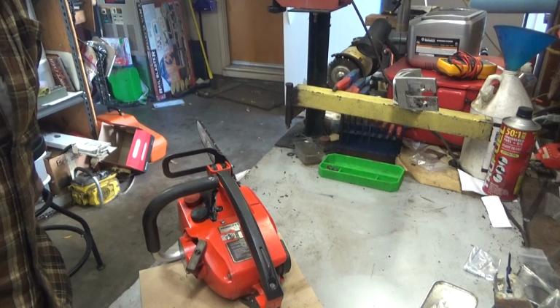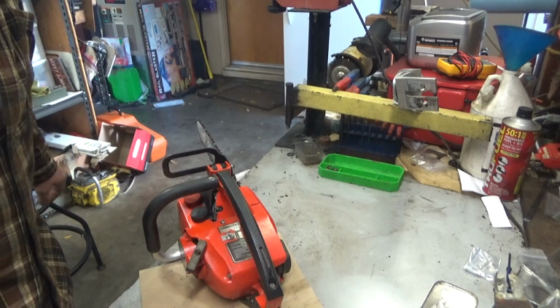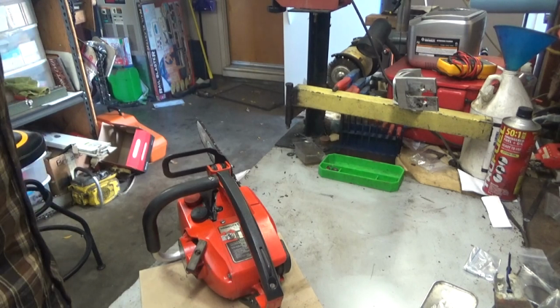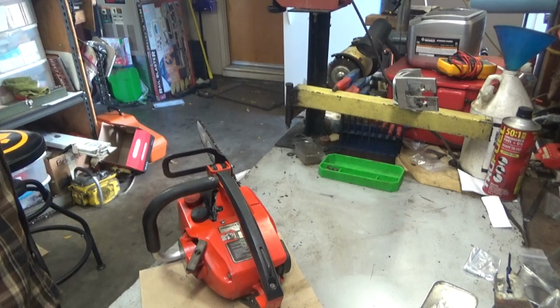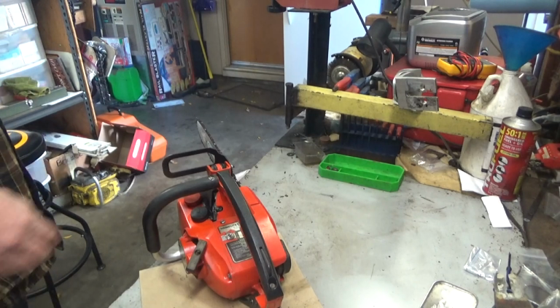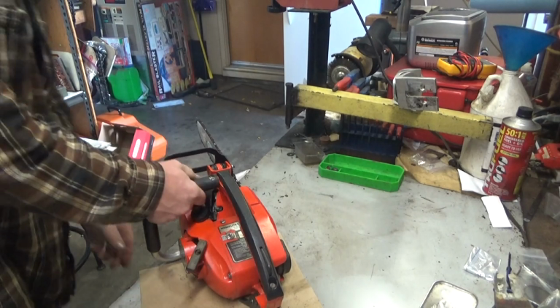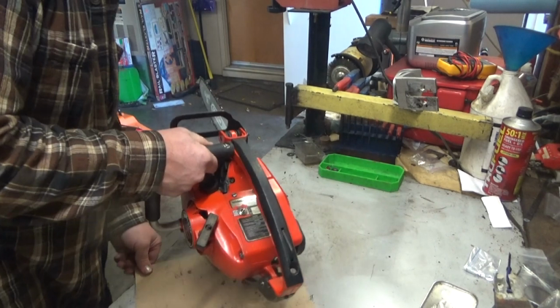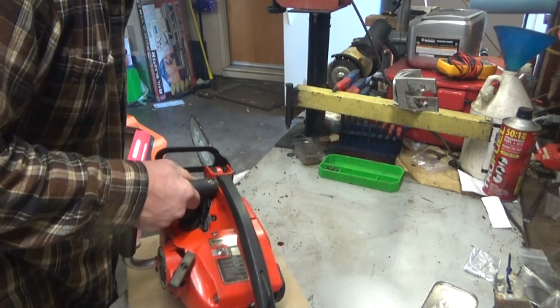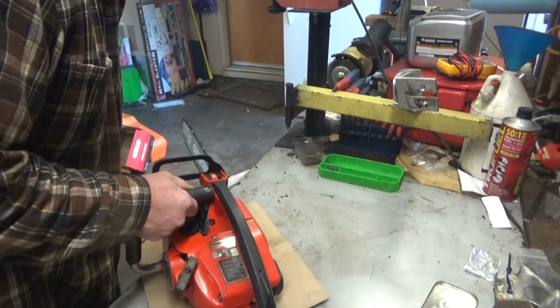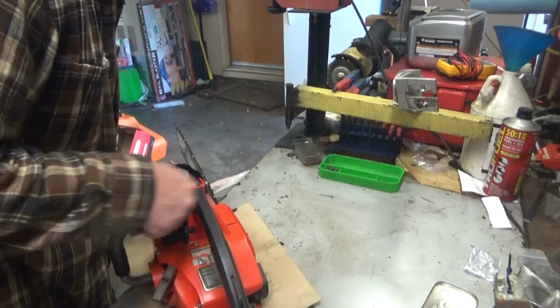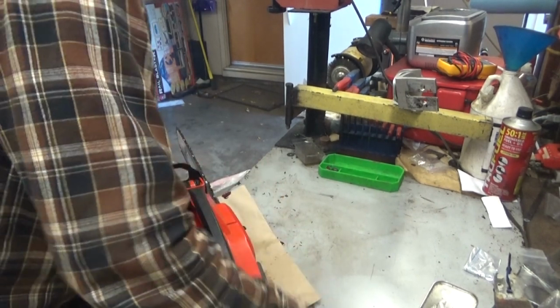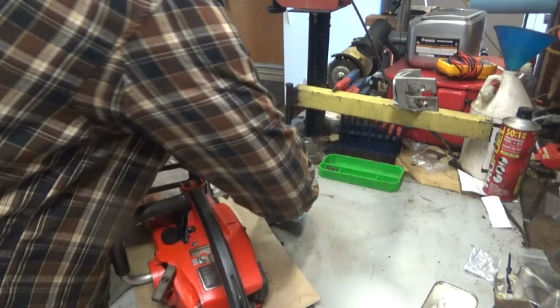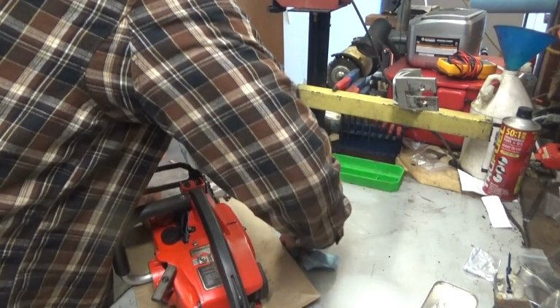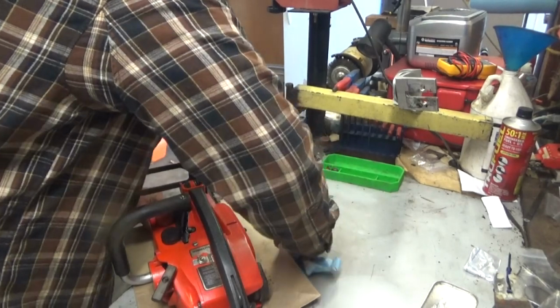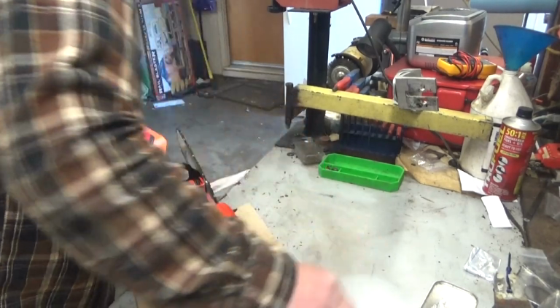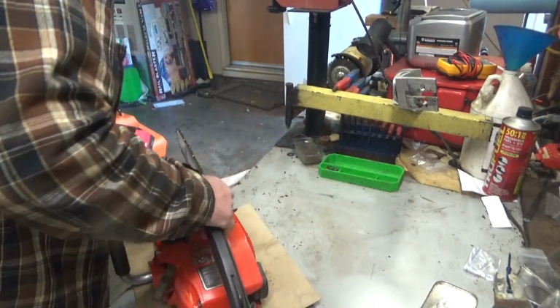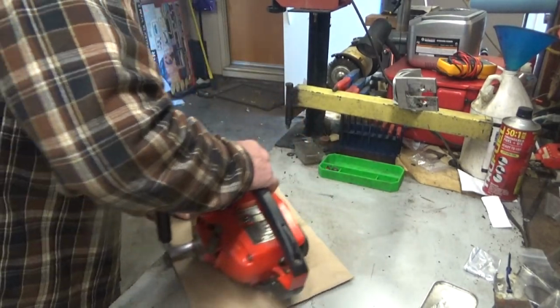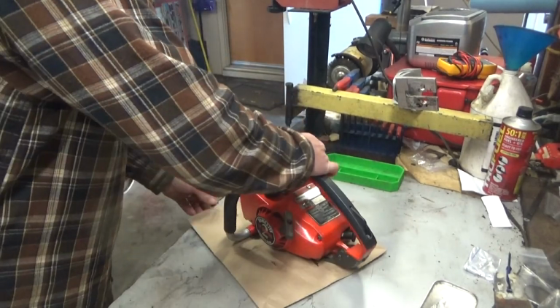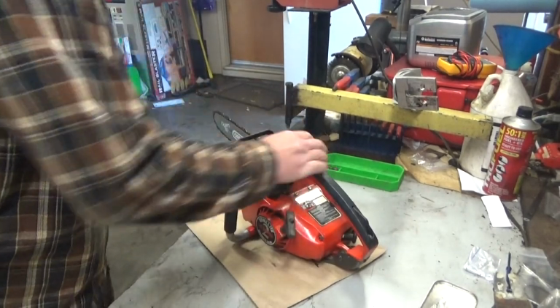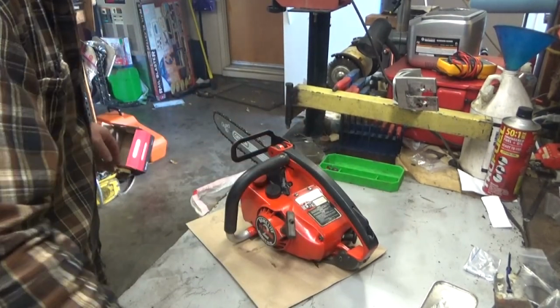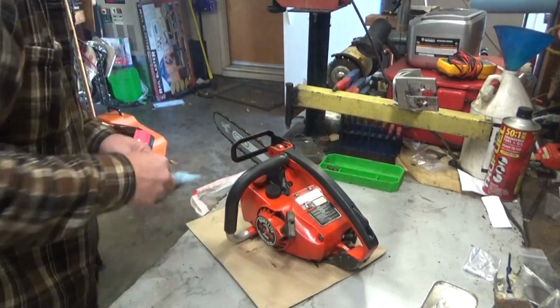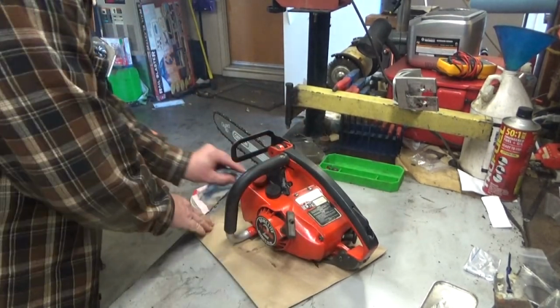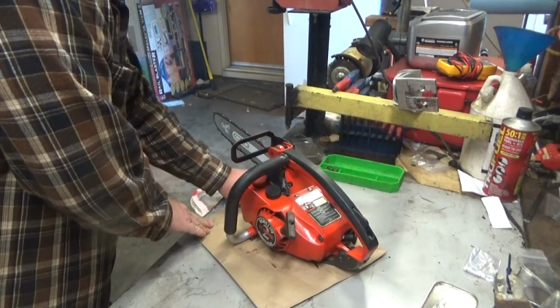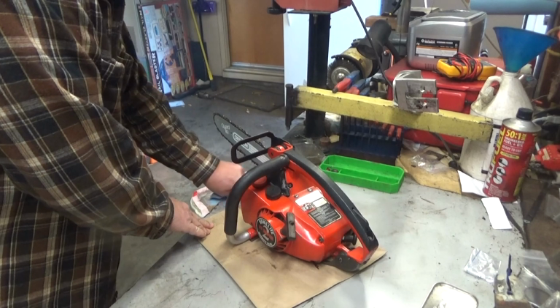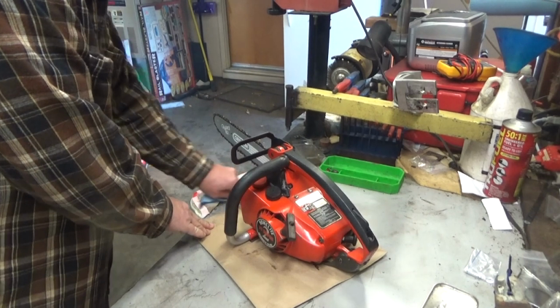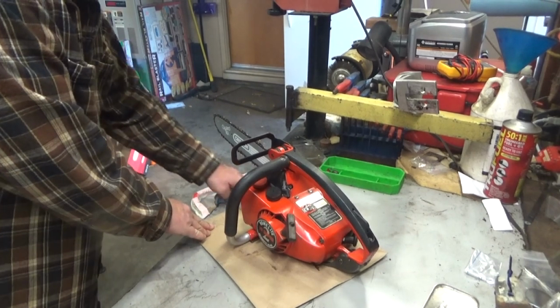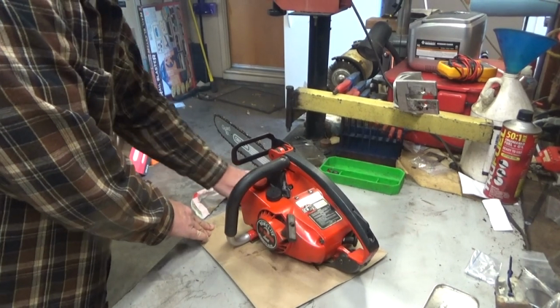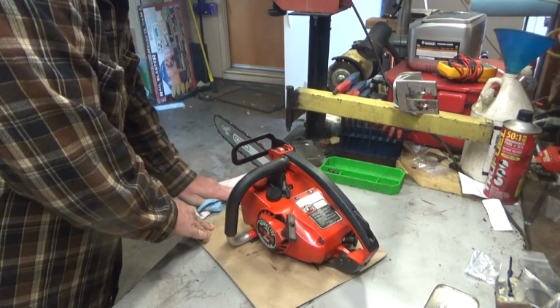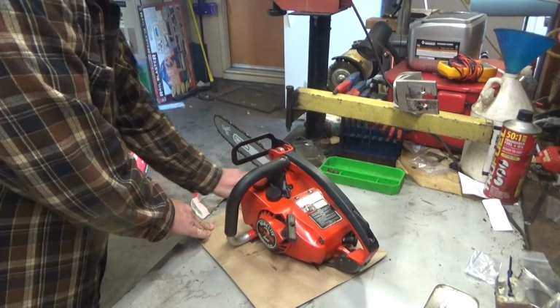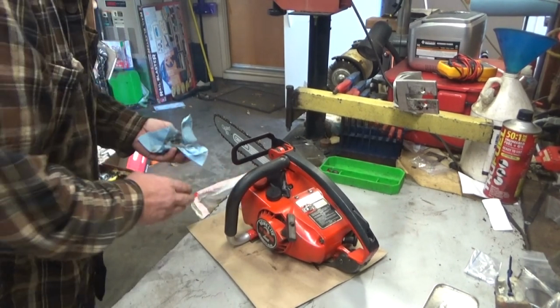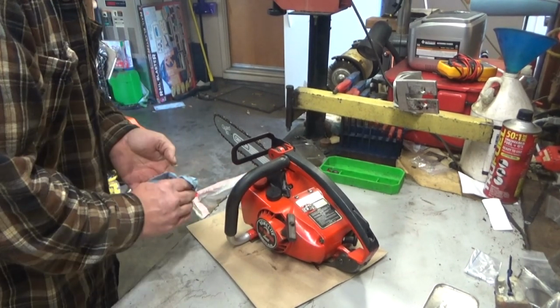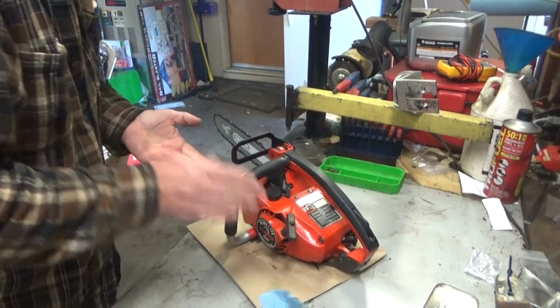Hey everybody, welcome to Leon's Chainsaw Parts and Repair. We are looking at a VI Super Tube. This was sent to me by one of my customers late in the summer, and he'd given up on it.